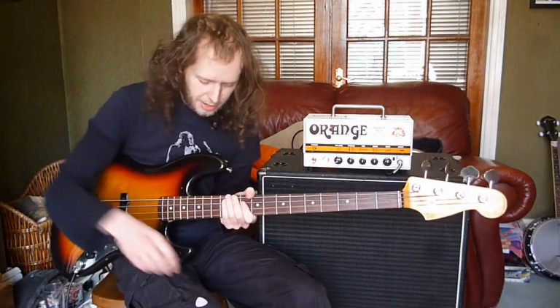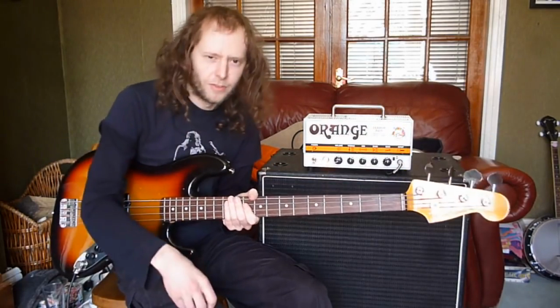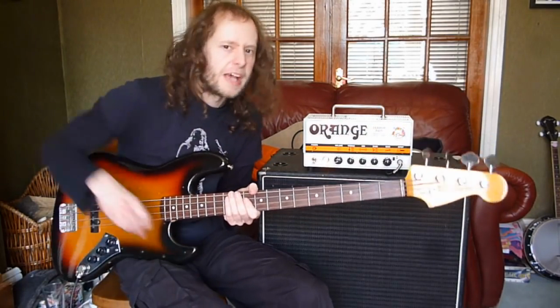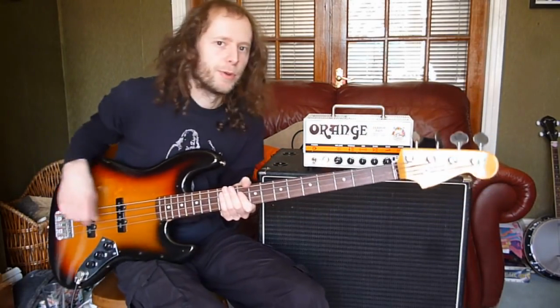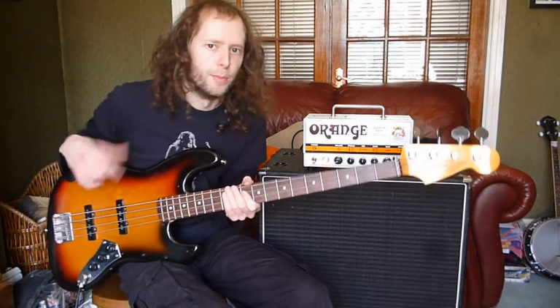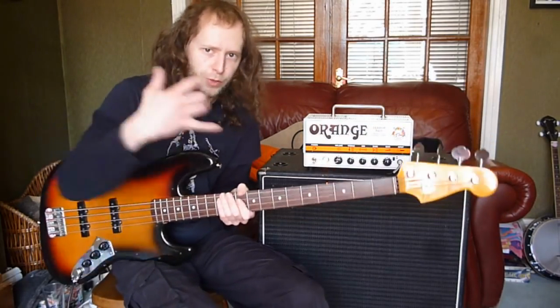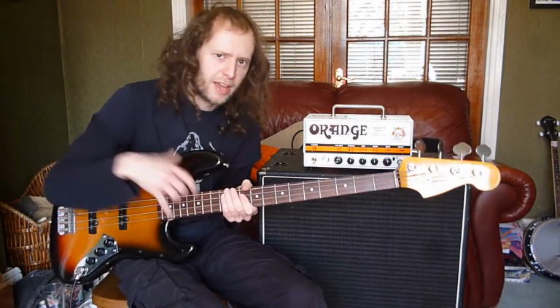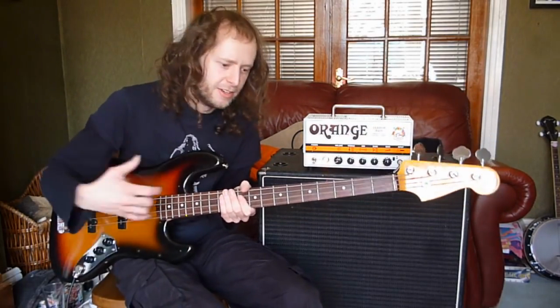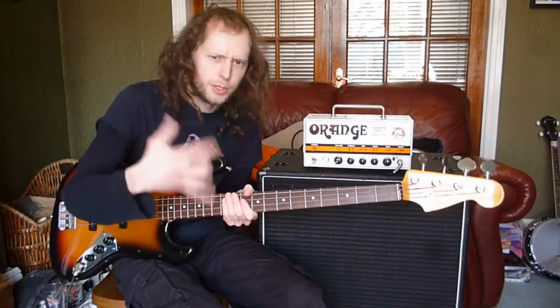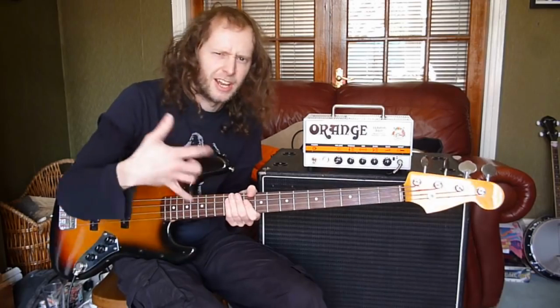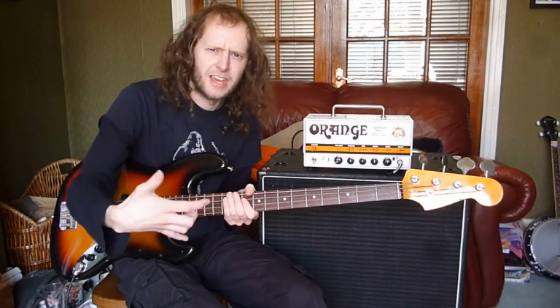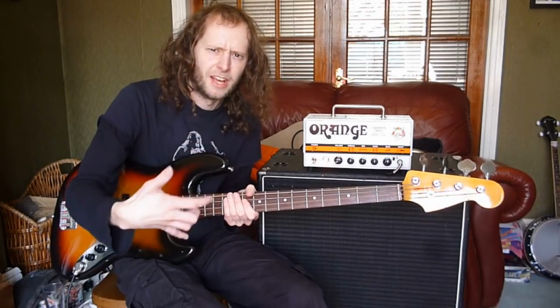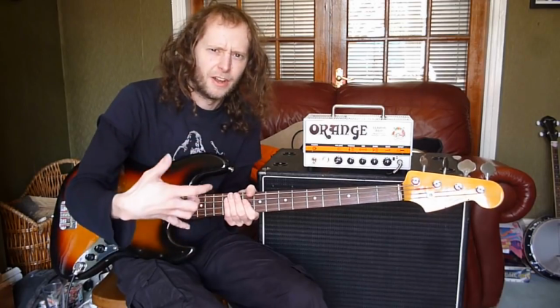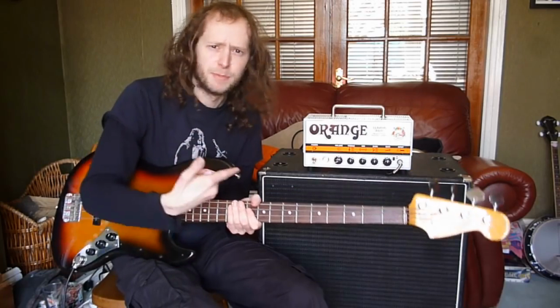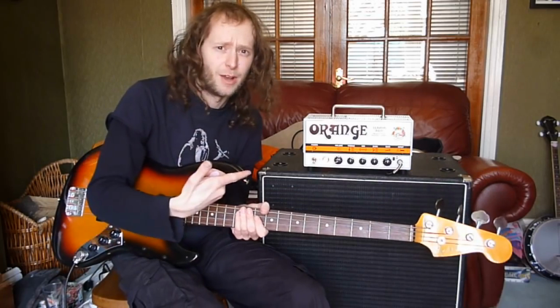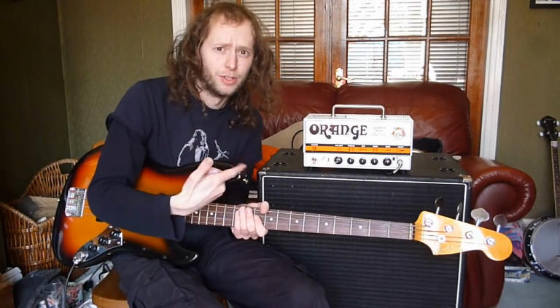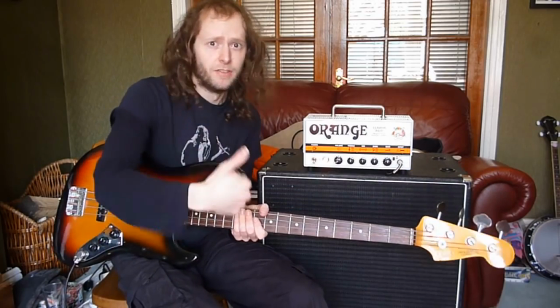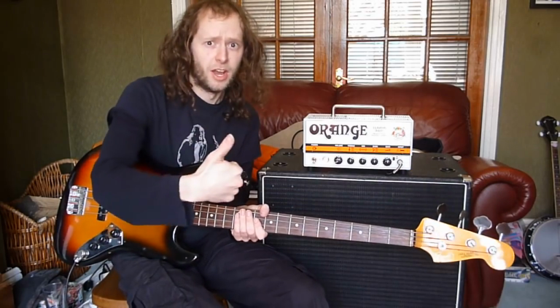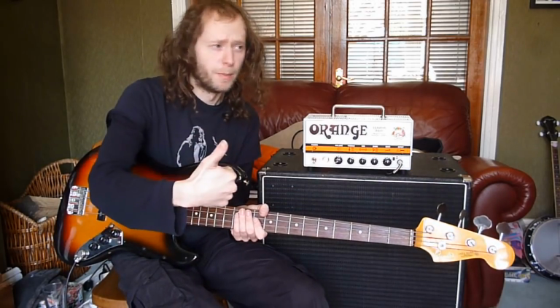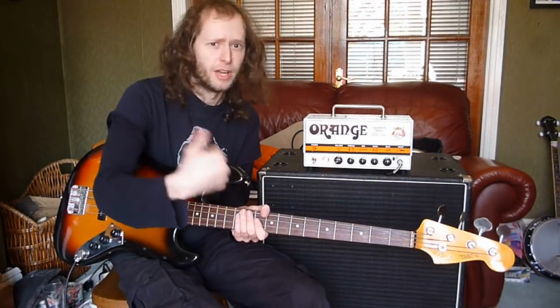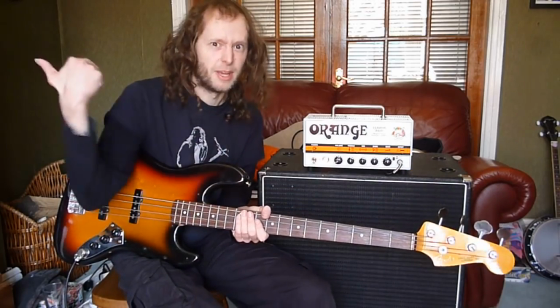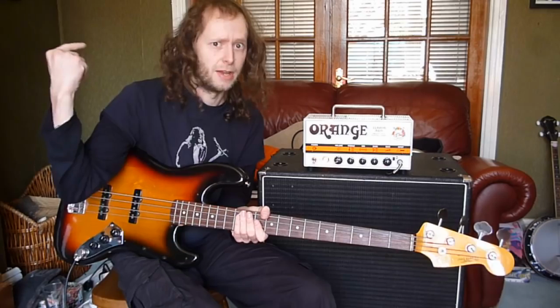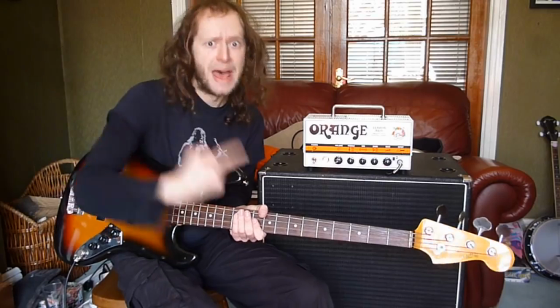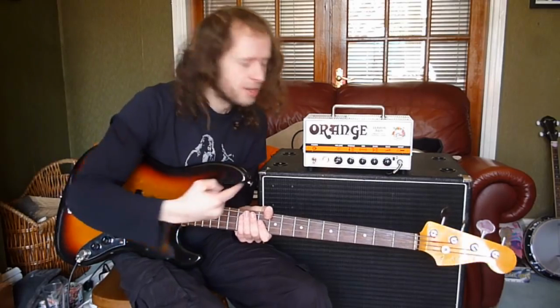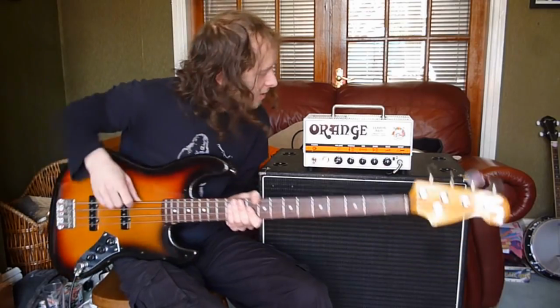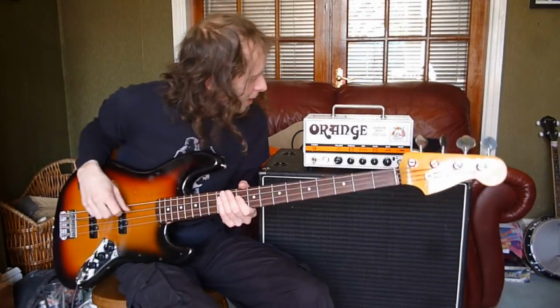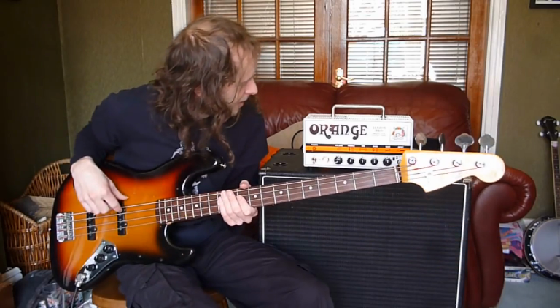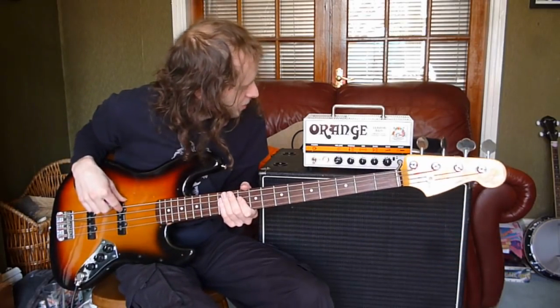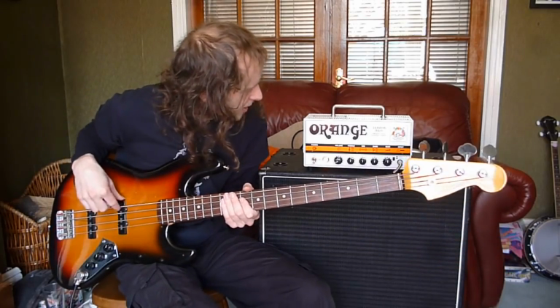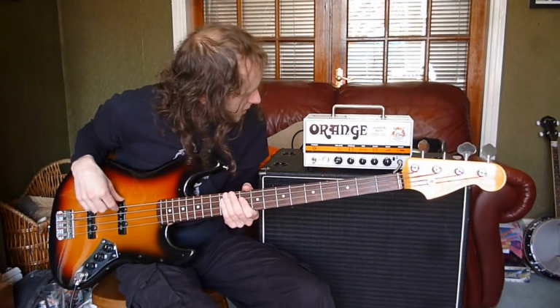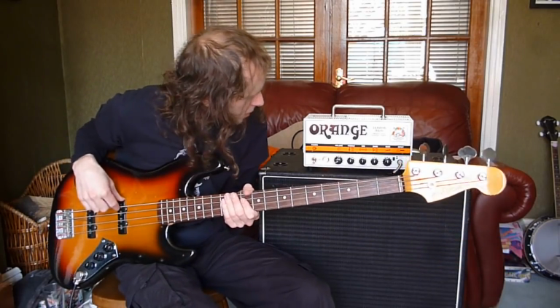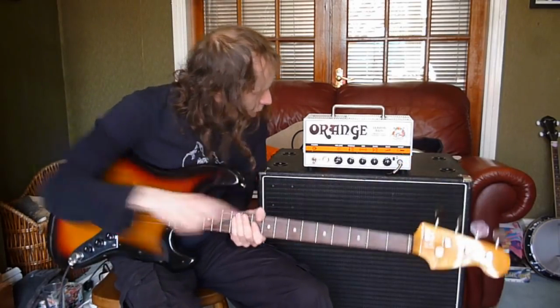I'm not the best bass player in the world, but if it makes me sound good, then if you're a bass player it's going to make you sound immense. So that sounds great. That's everything on zero.